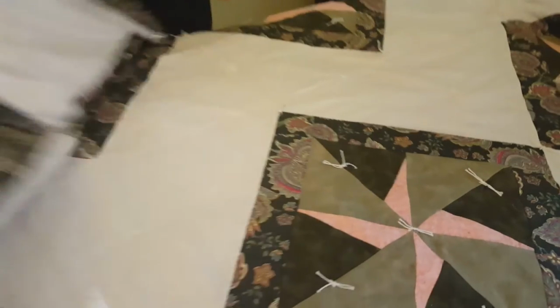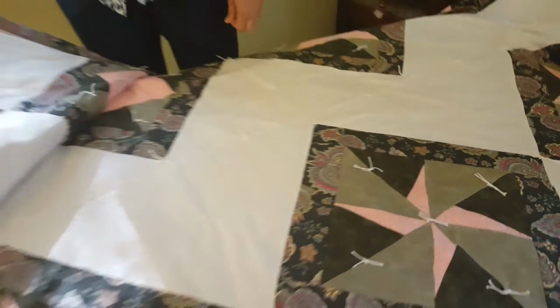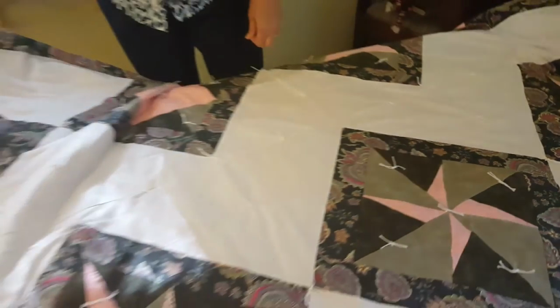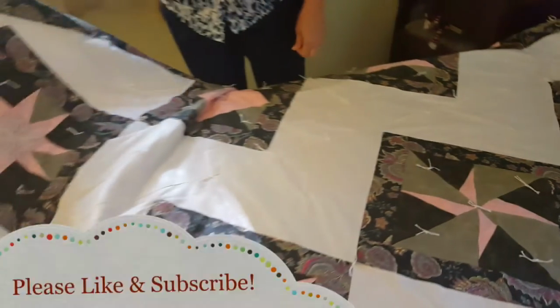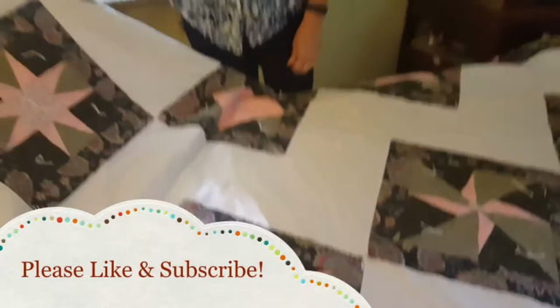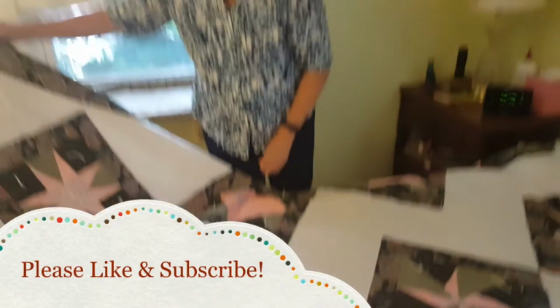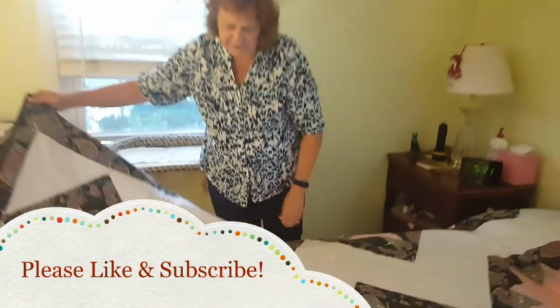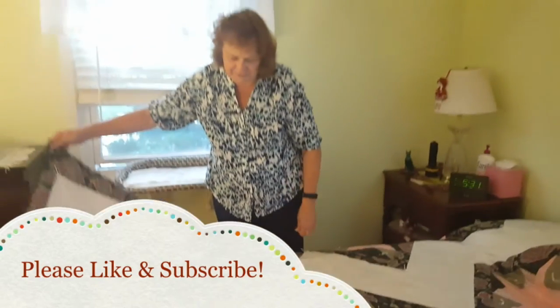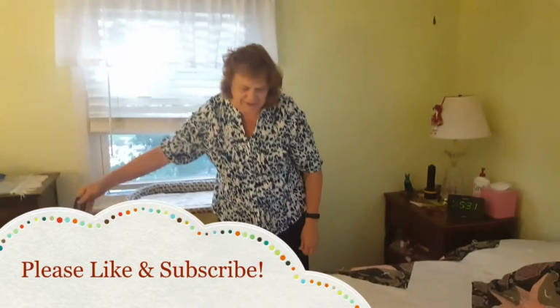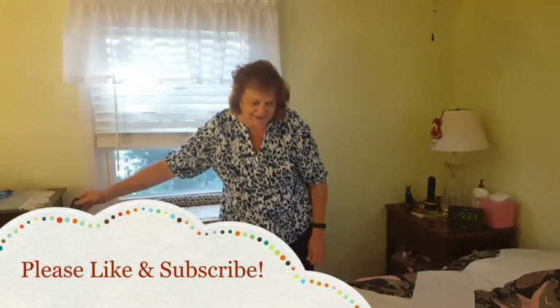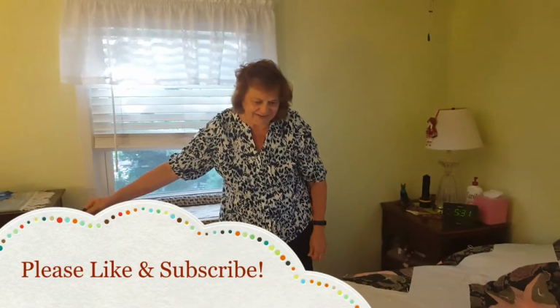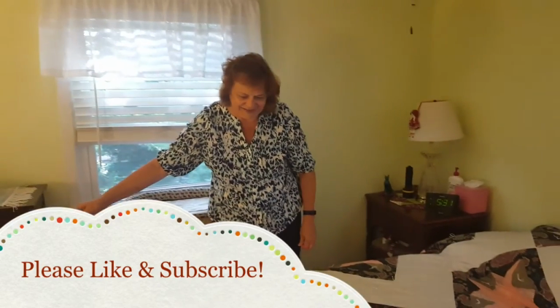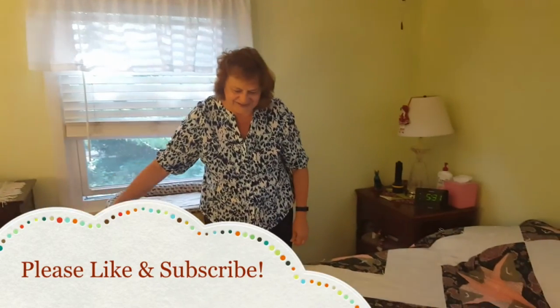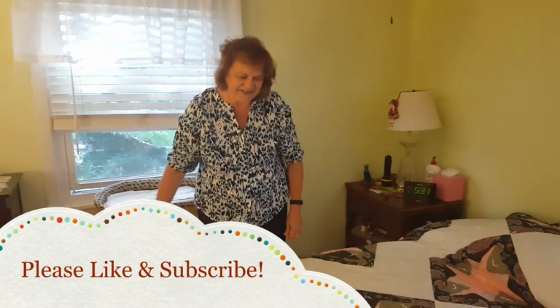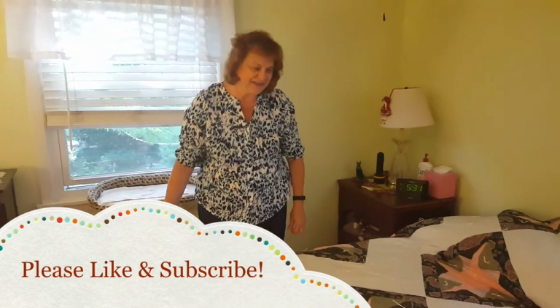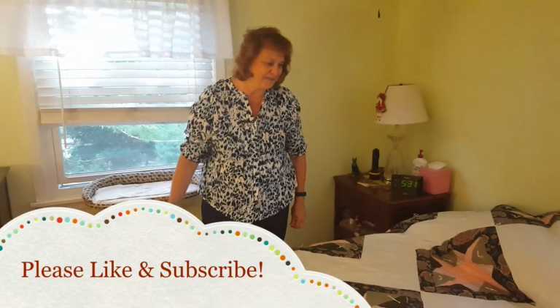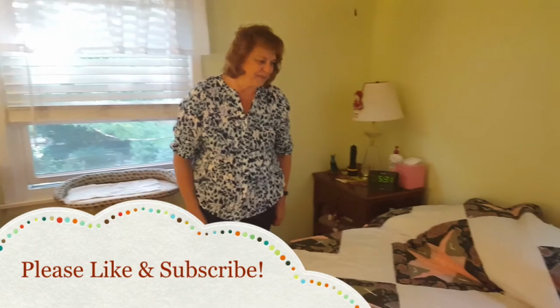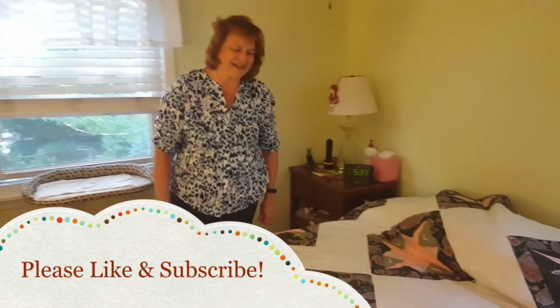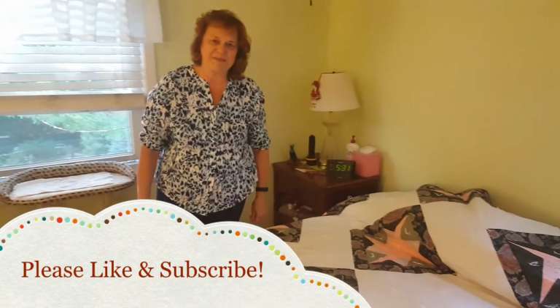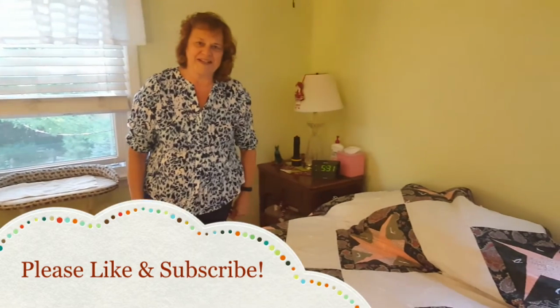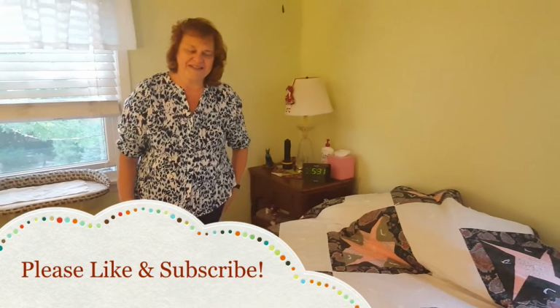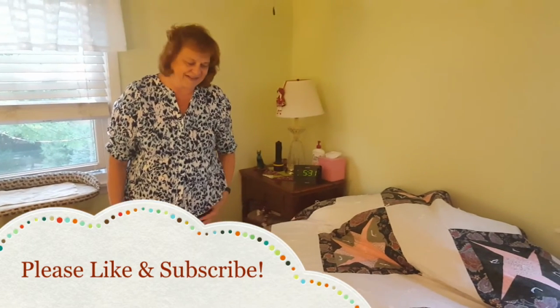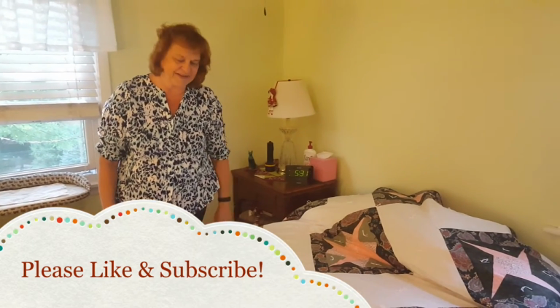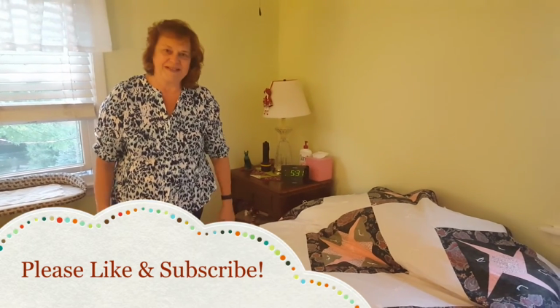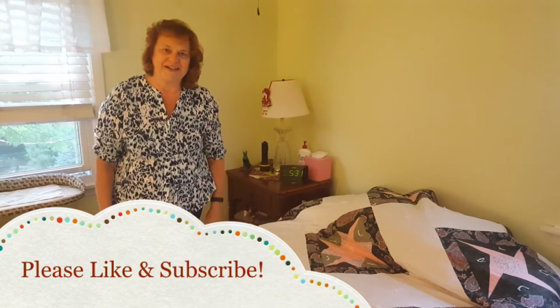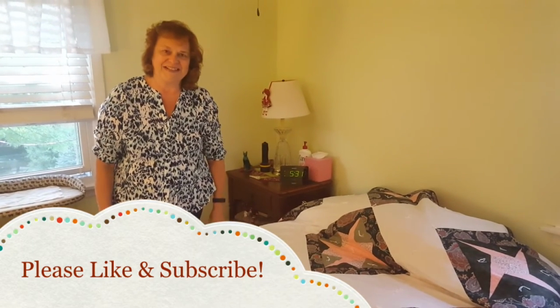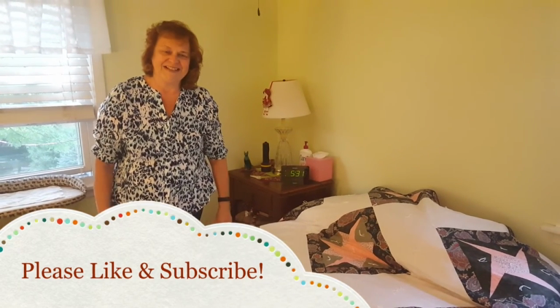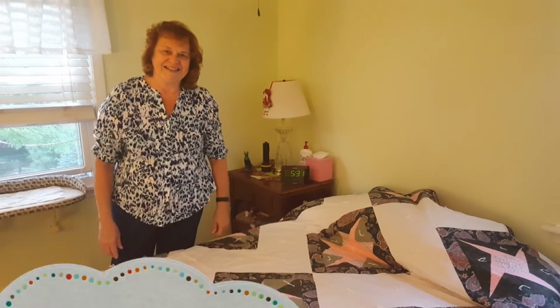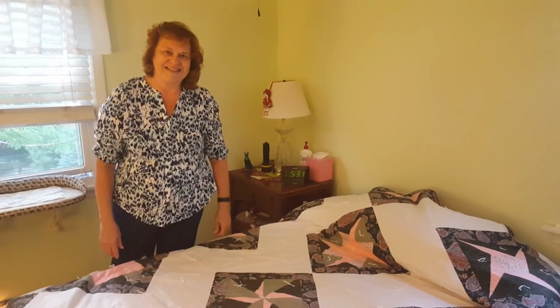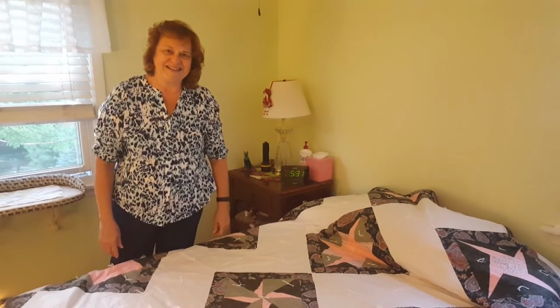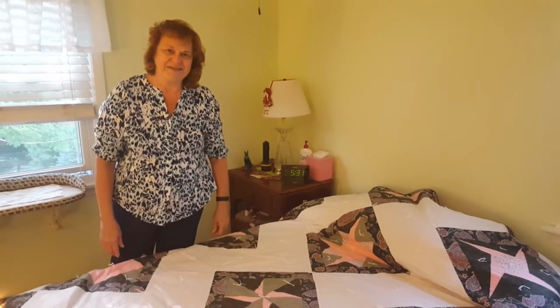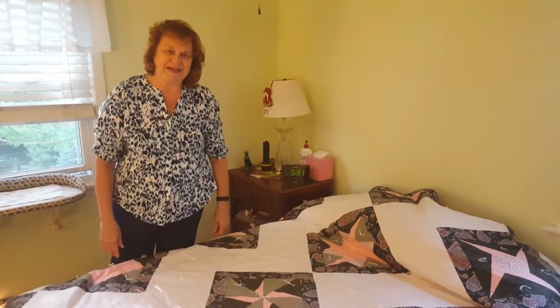Well, that's all. I just wanted to share — I finally finished these blocks, put them together, and it's been sitting around. Talk to you soon. Bye.